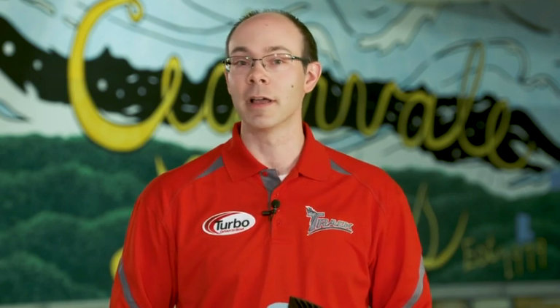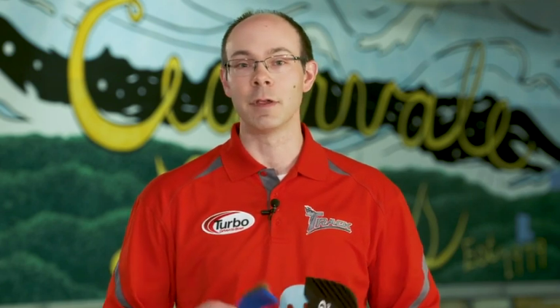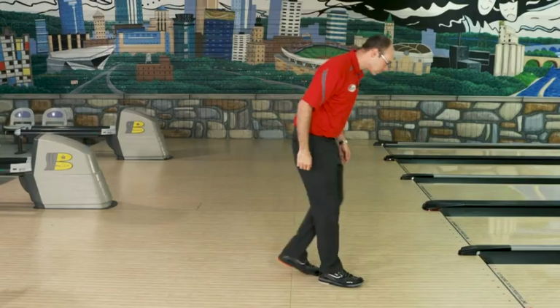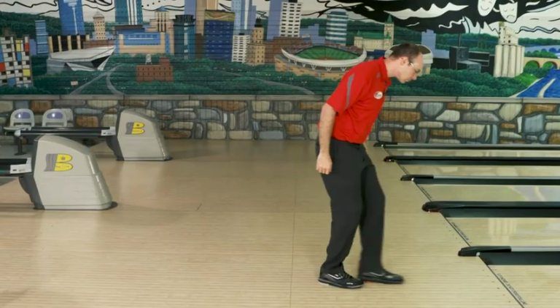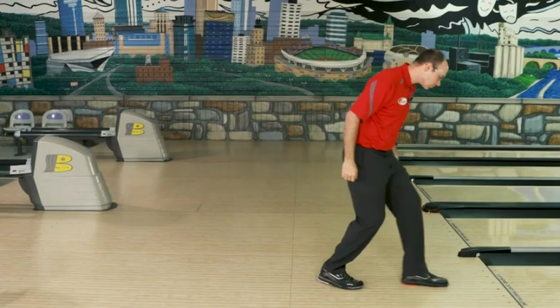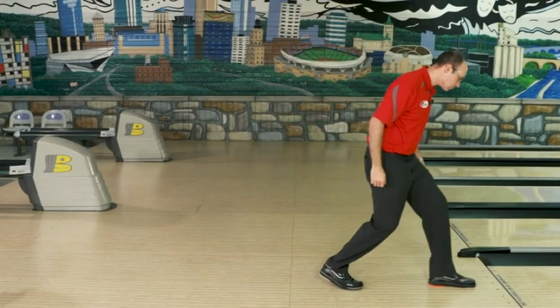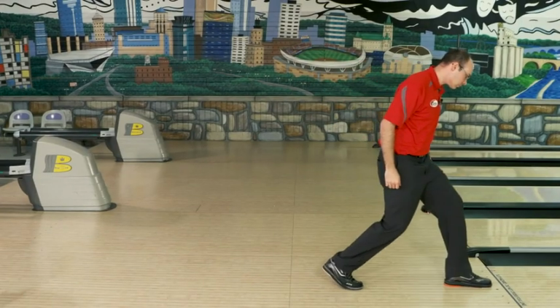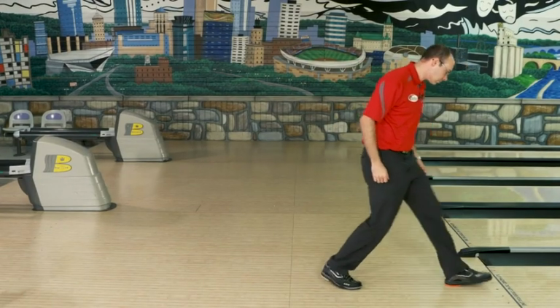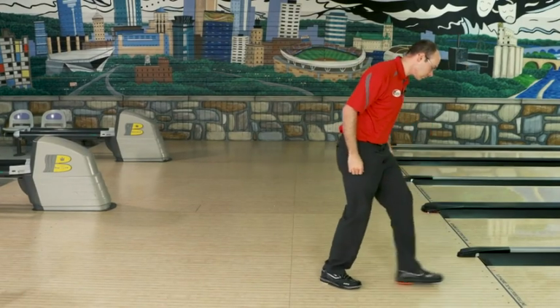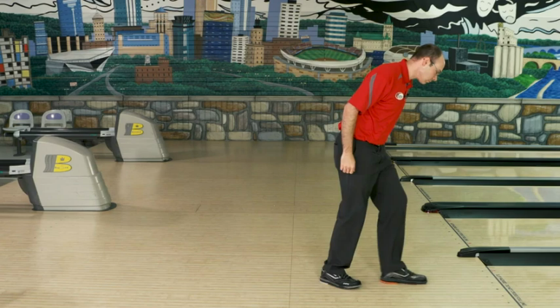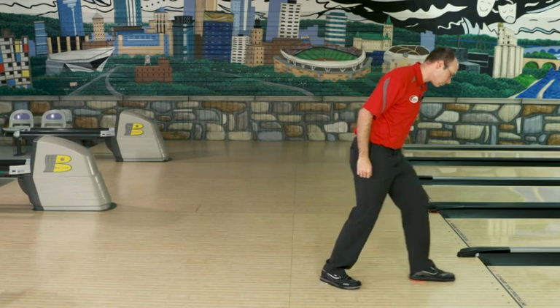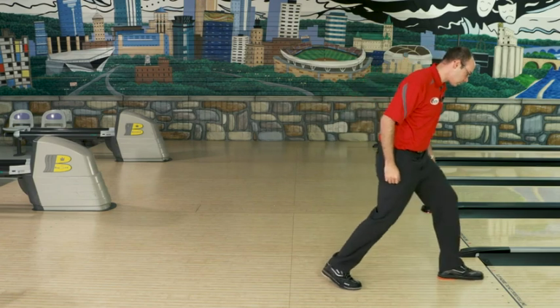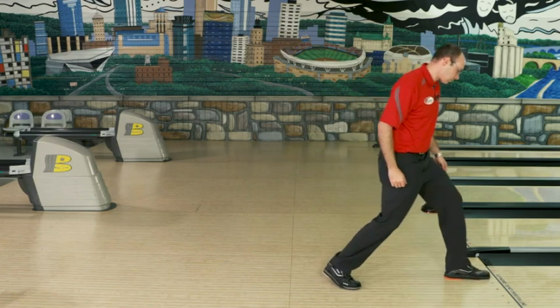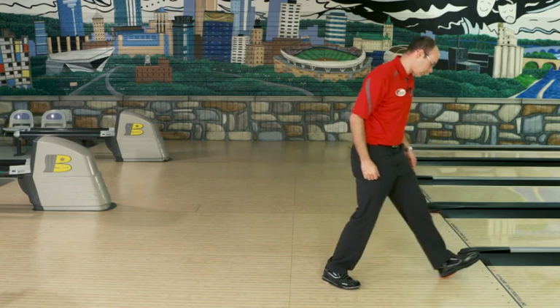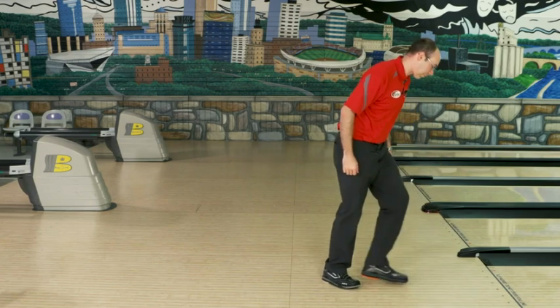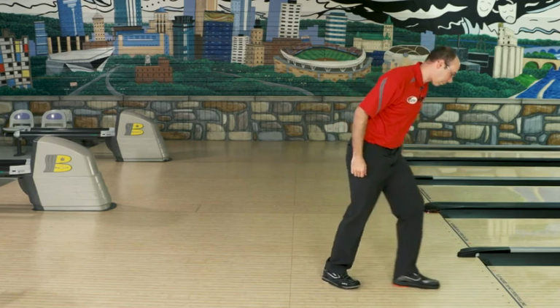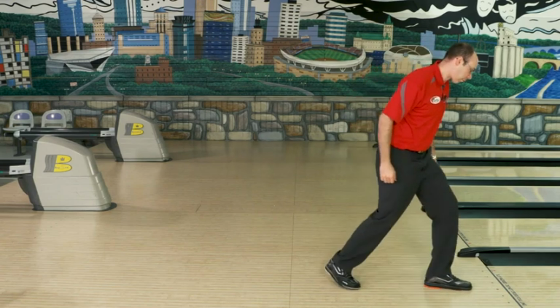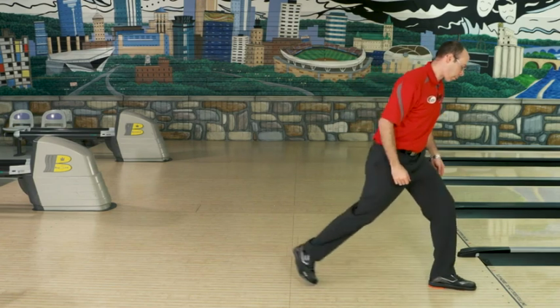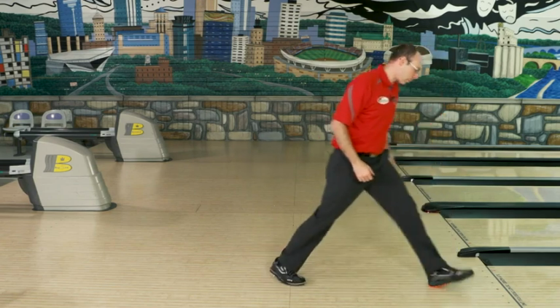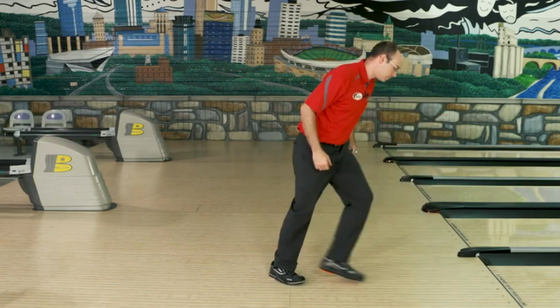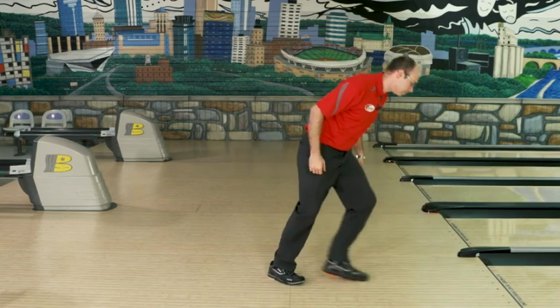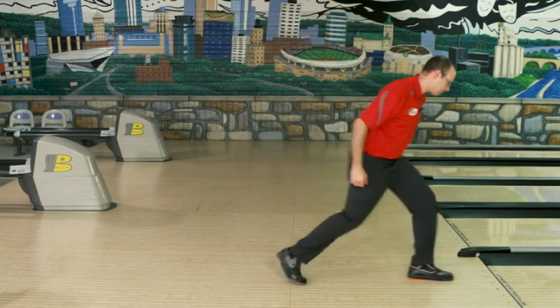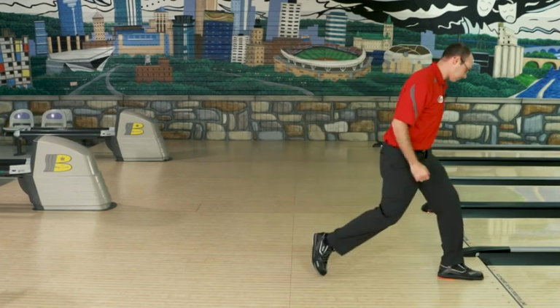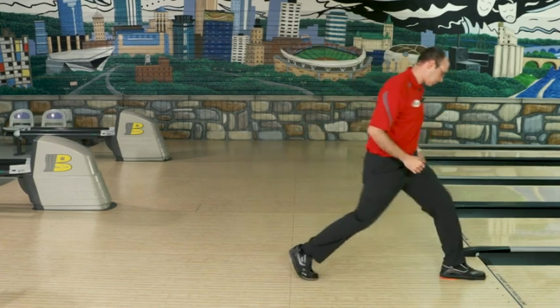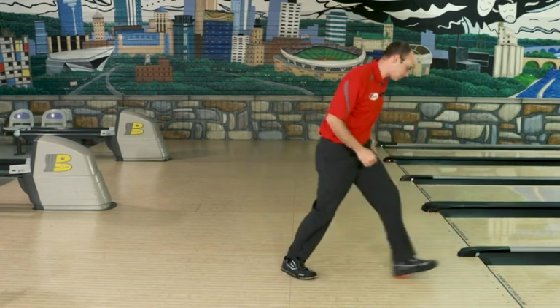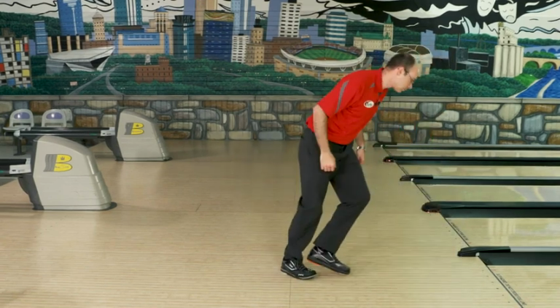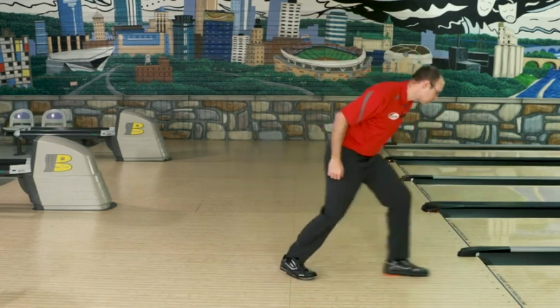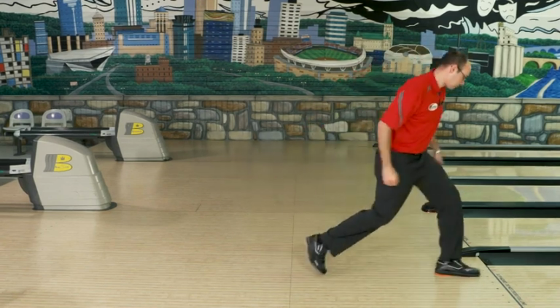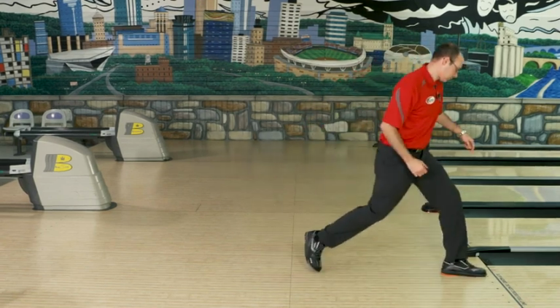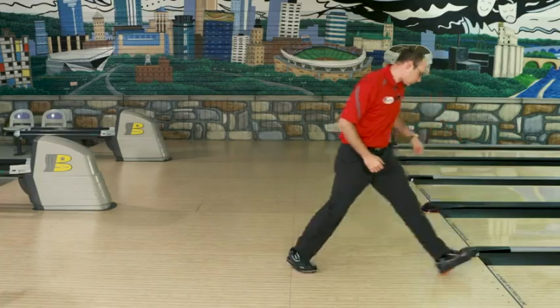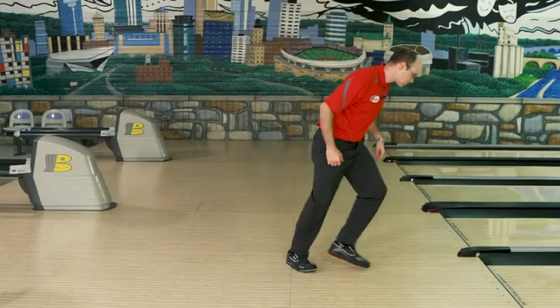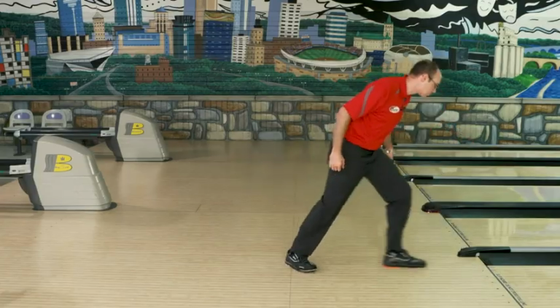So again, before you throw any shots, the first thing you should always do: get on the approach, check the approach, check the slide, make sure everything's good. It'll keep you safe, it'll help you knock down more pins.